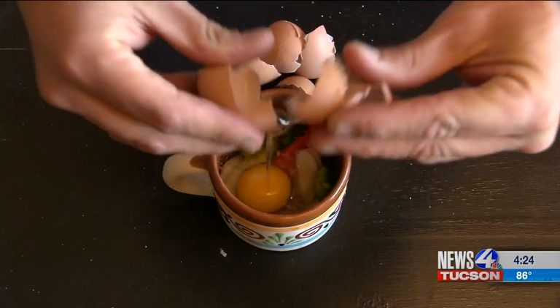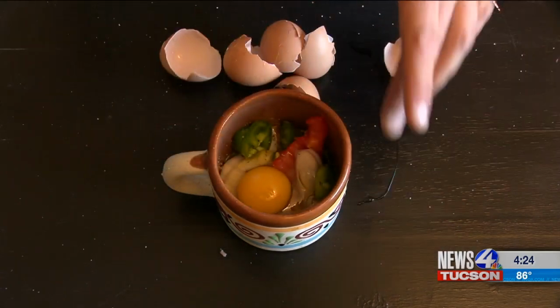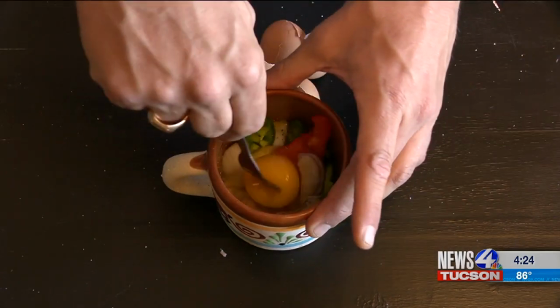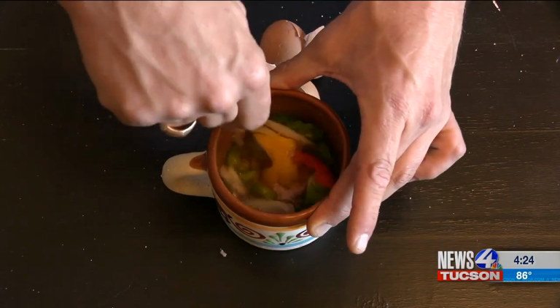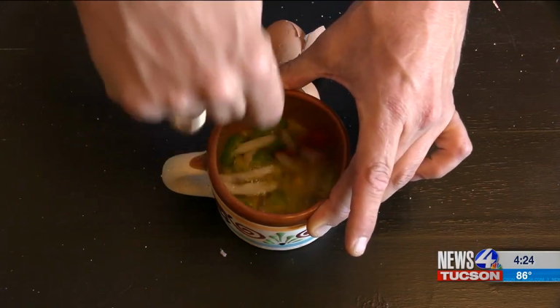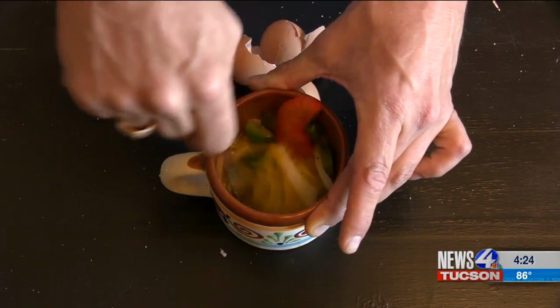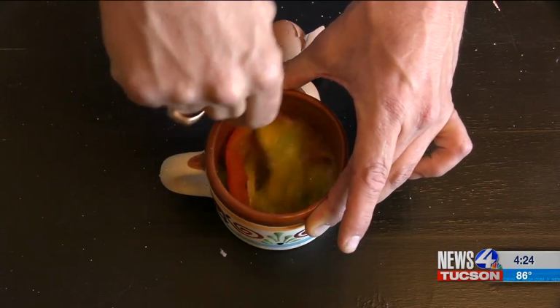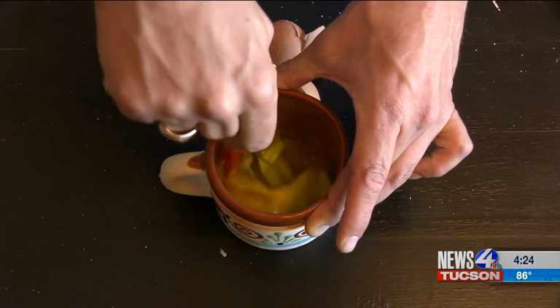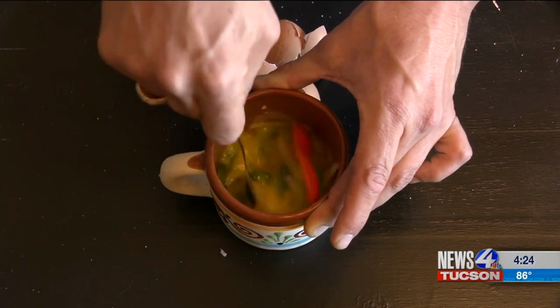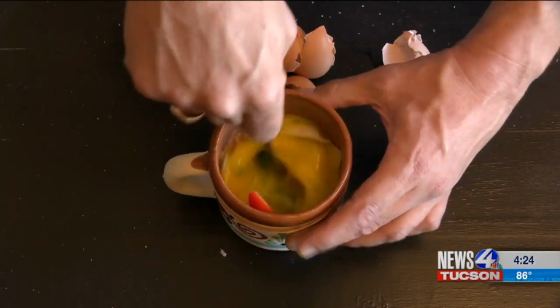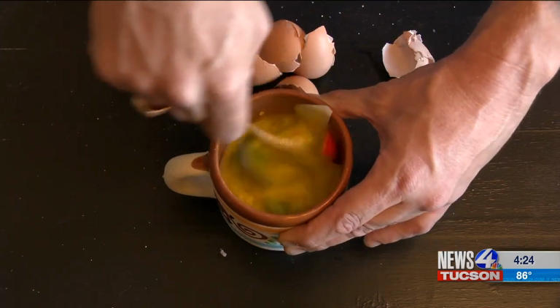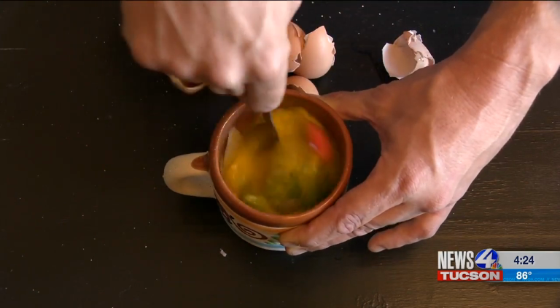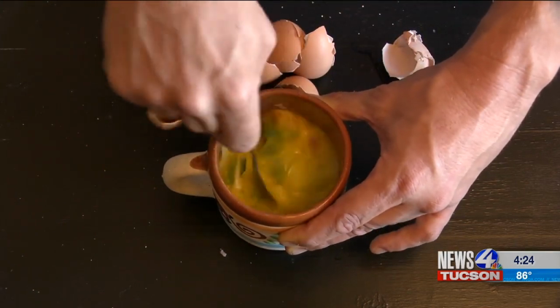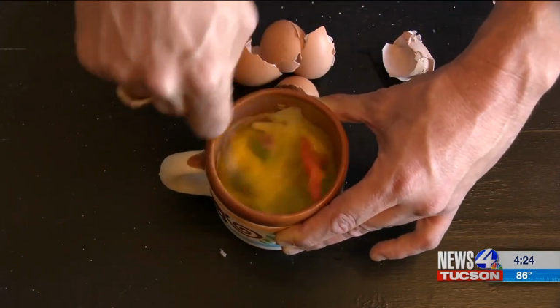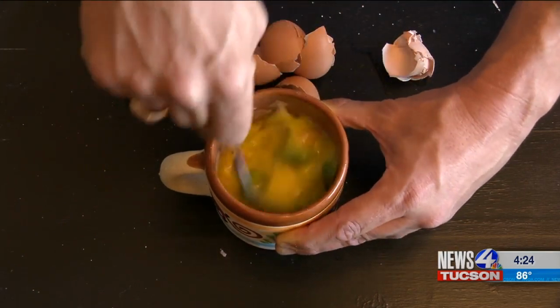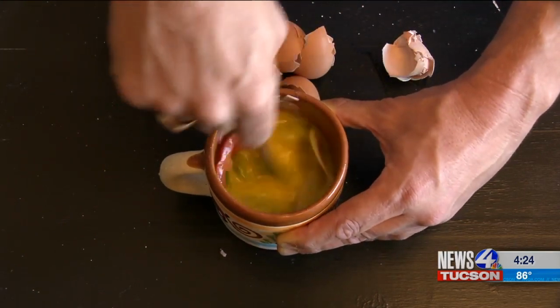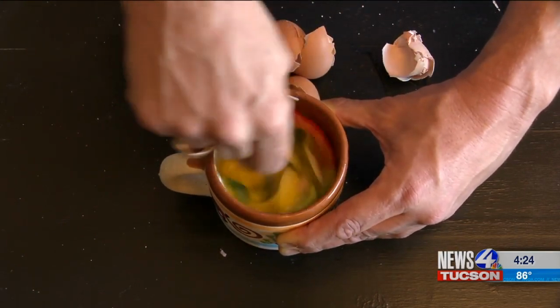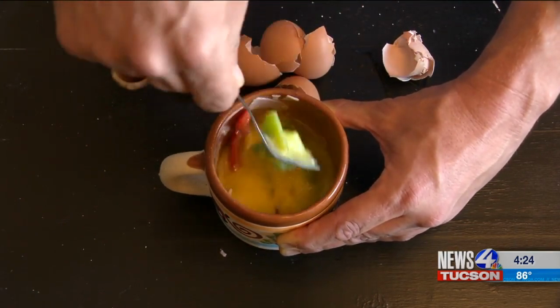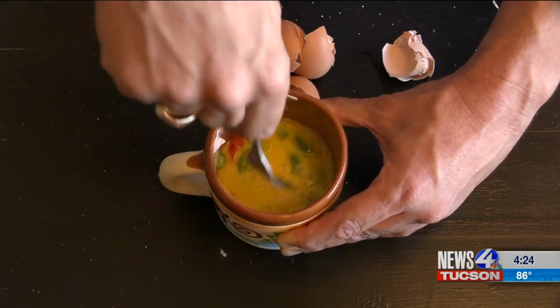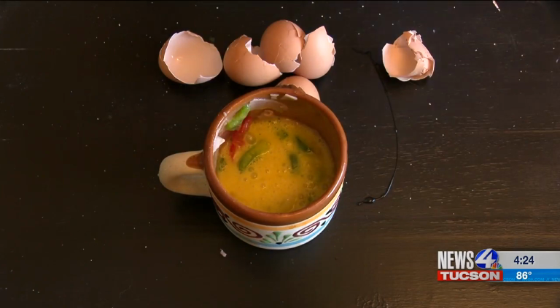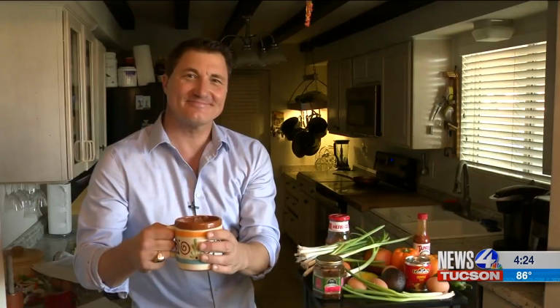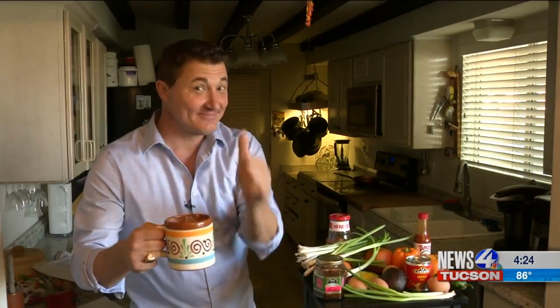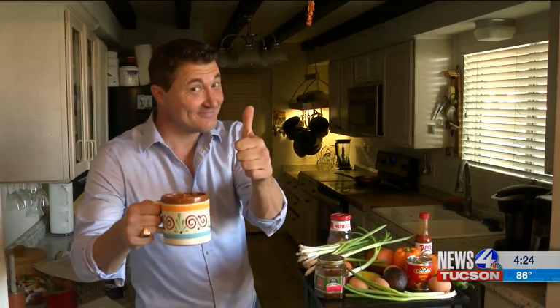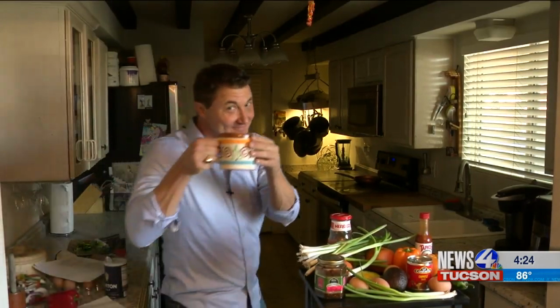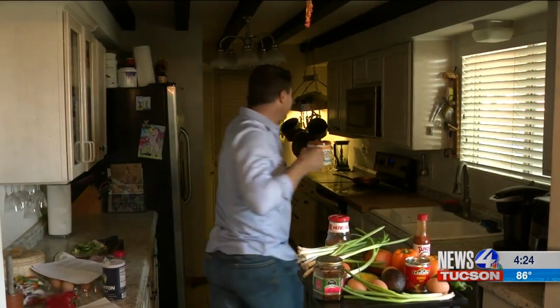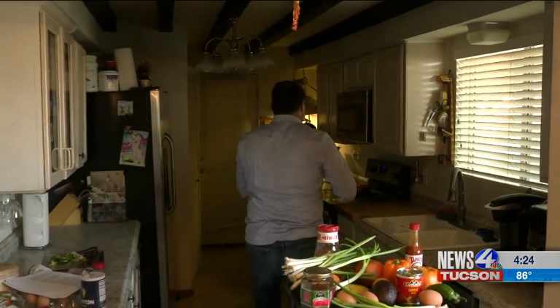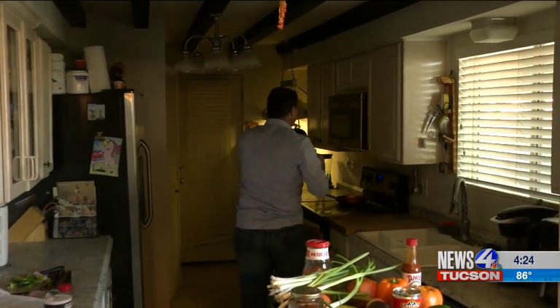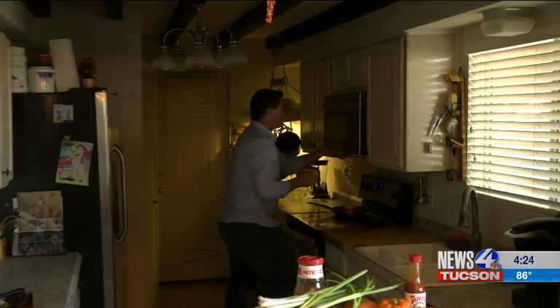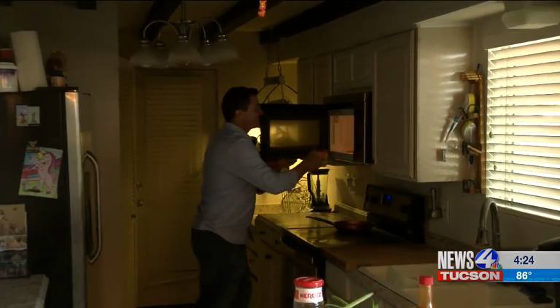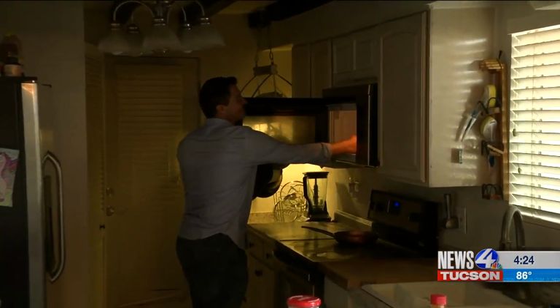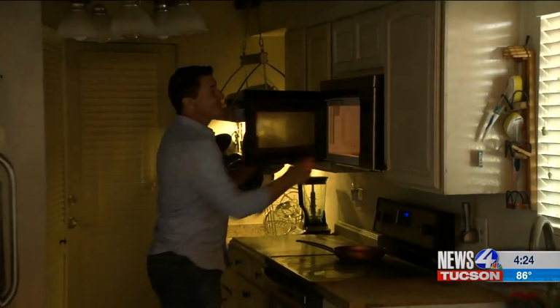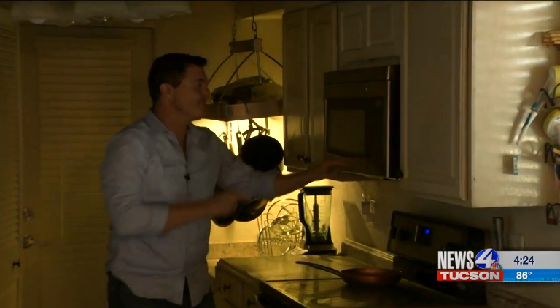Then mix it all up for about a minute. After that, put the cup and all of its mixed contents into the microwave — that's what makes this amazingly easy and convenient. Microwave for two to three minutes.